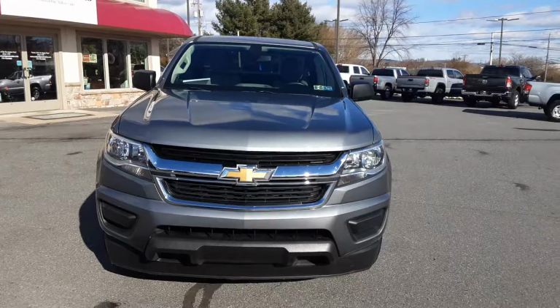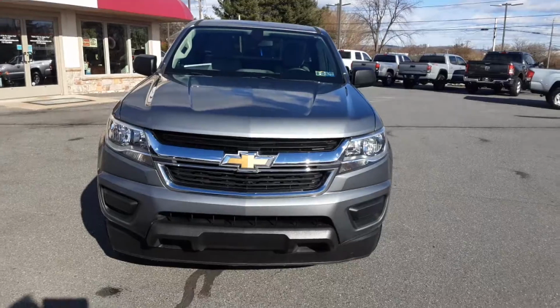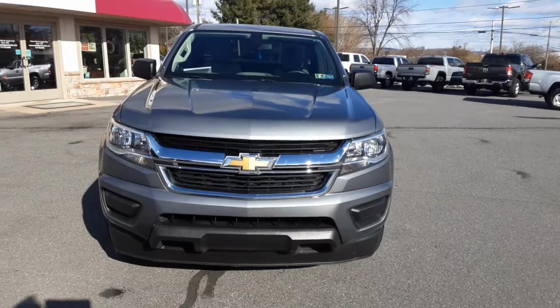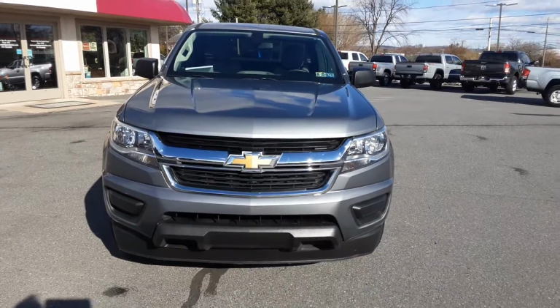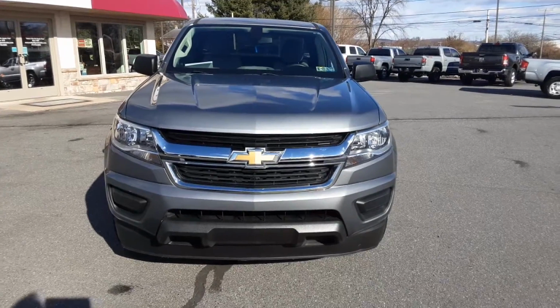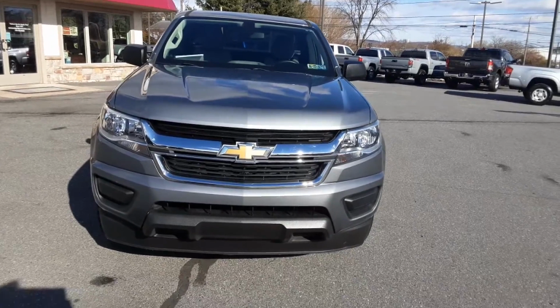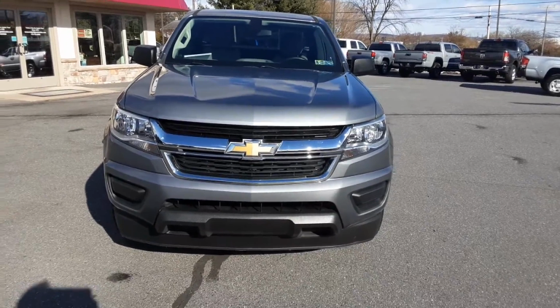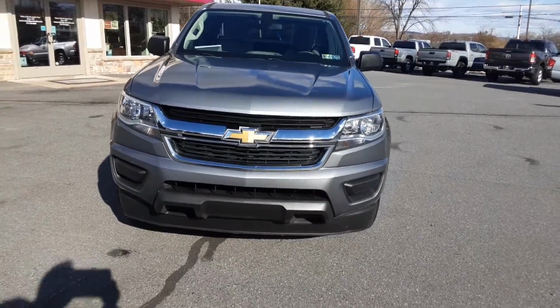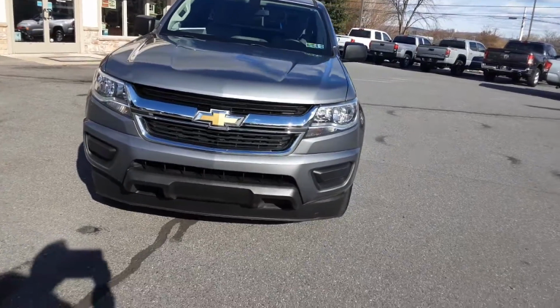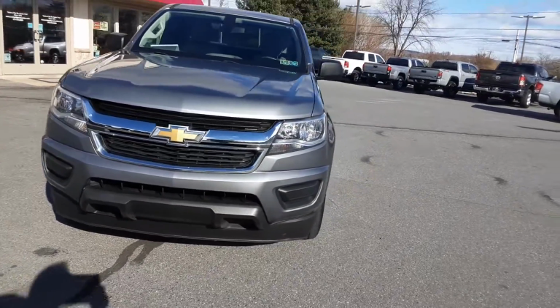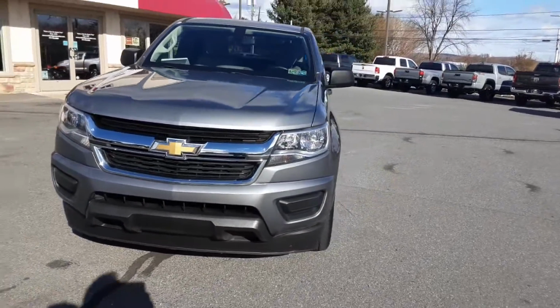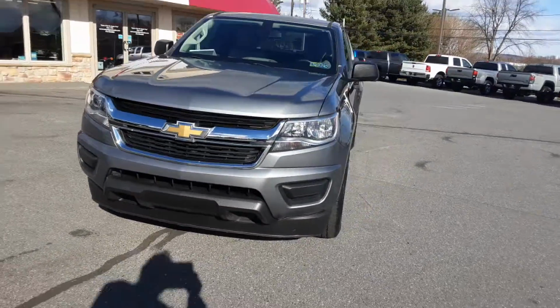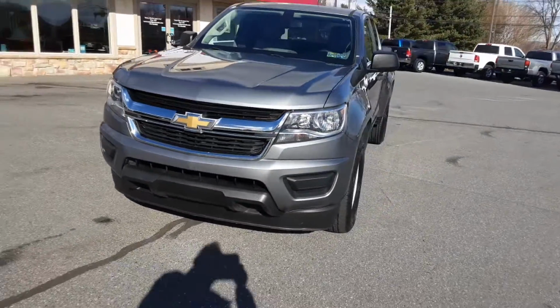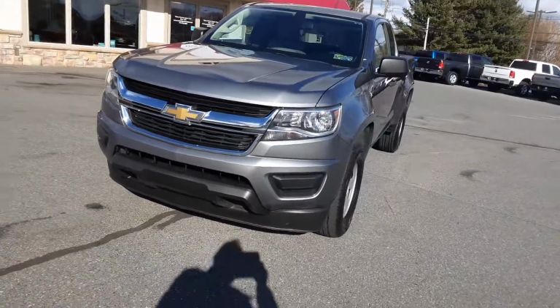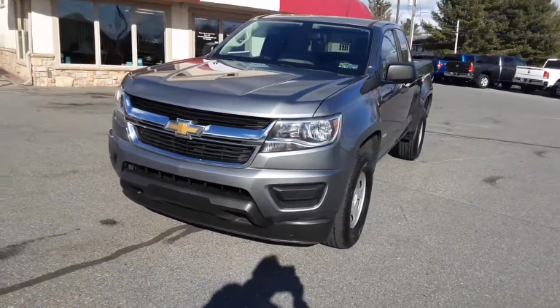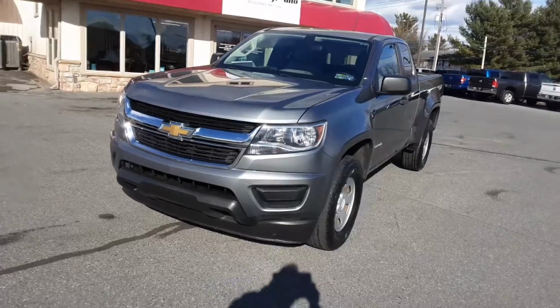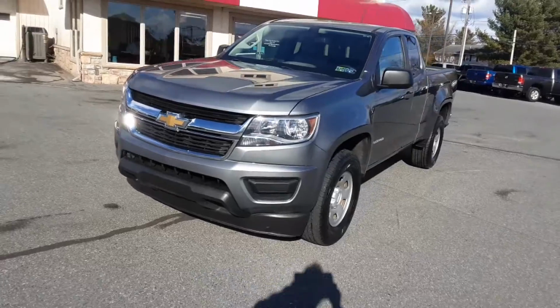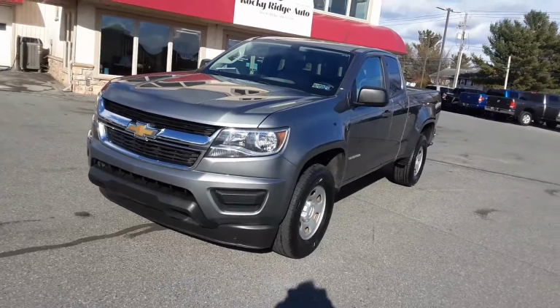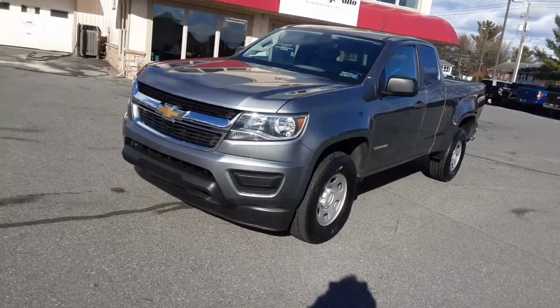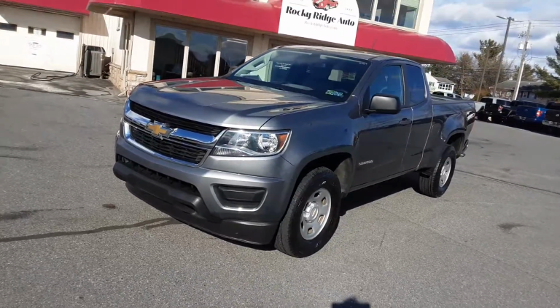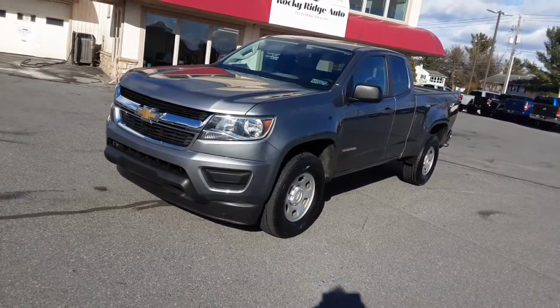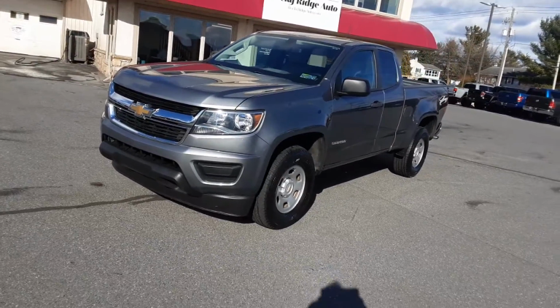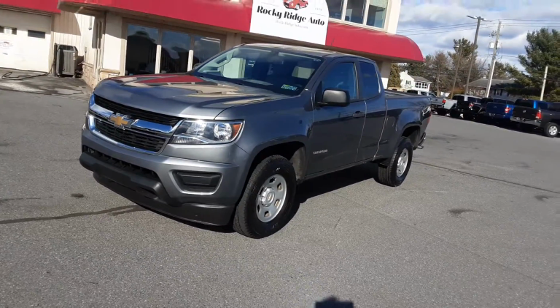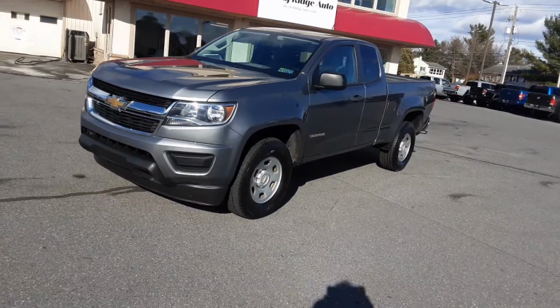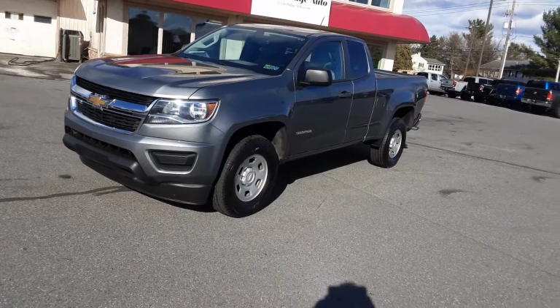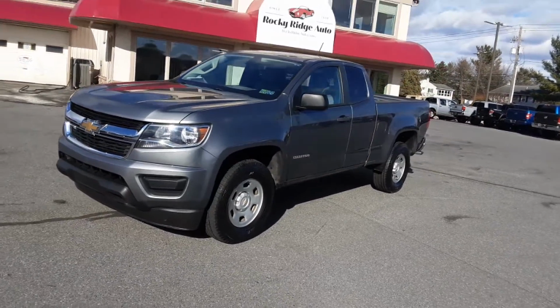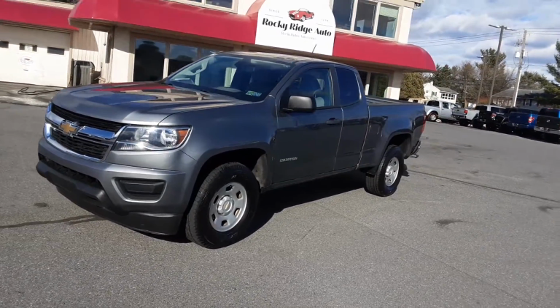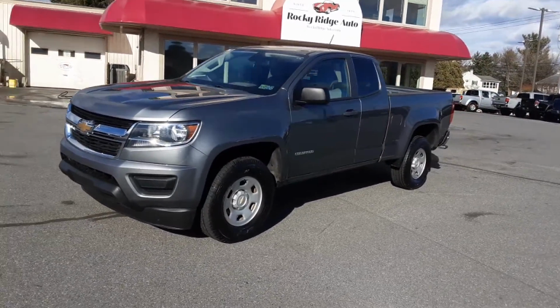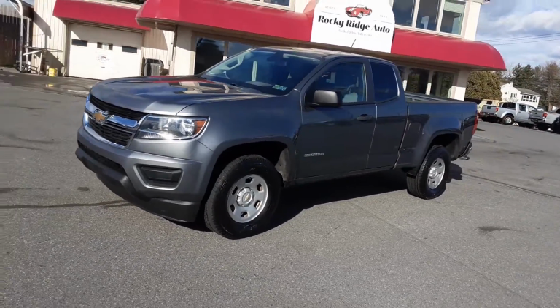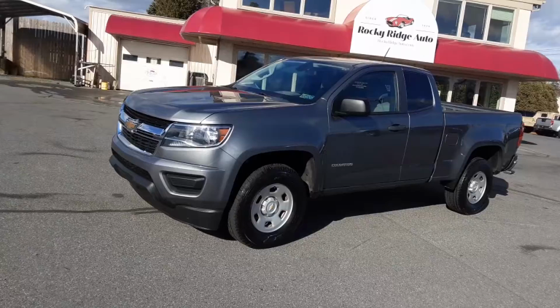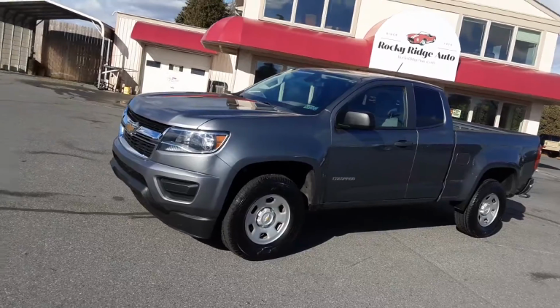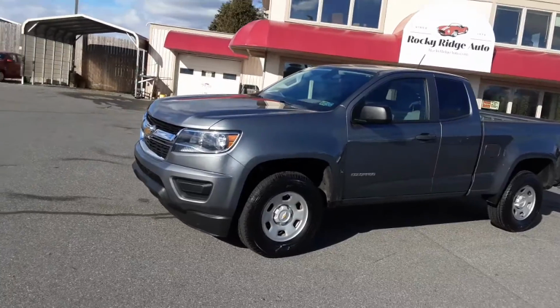Hi everybody, welcome back to Rocky Ridge Auto Page. My name is Kim. Today I want to show you a really nice clean 2018 Chevy Colorado work truck.